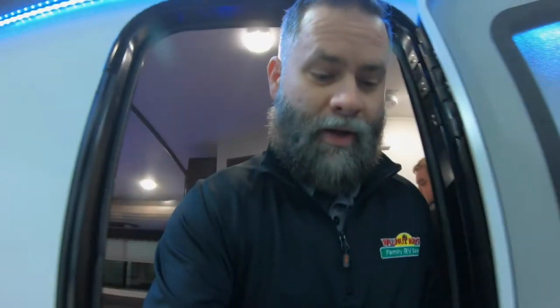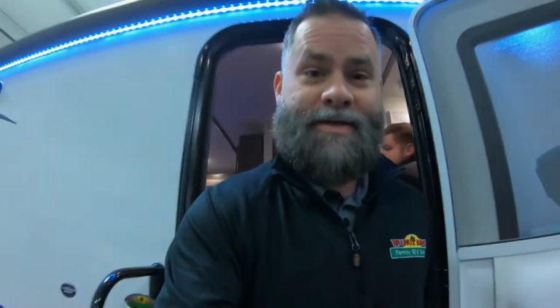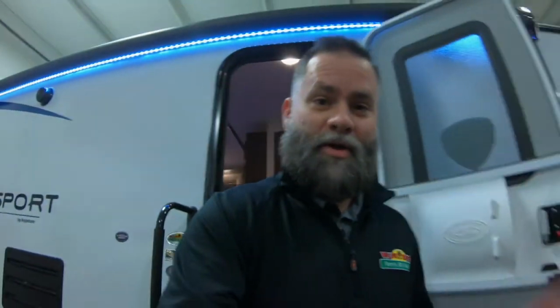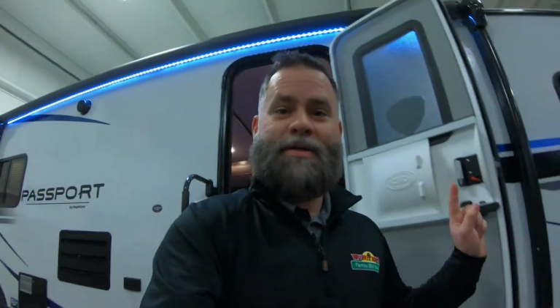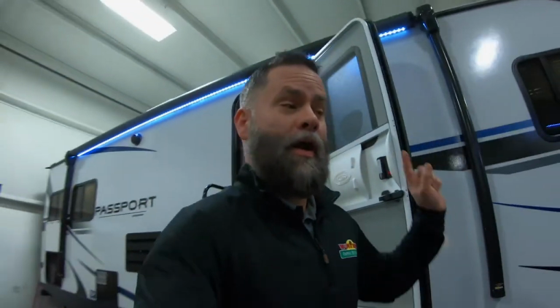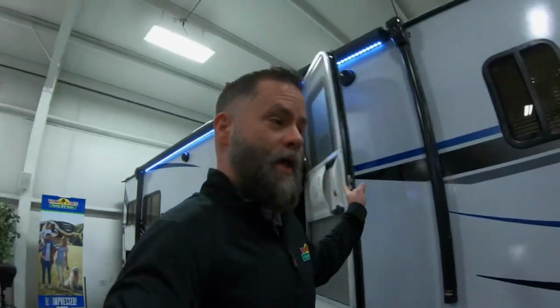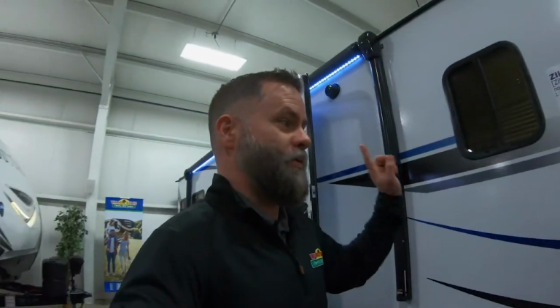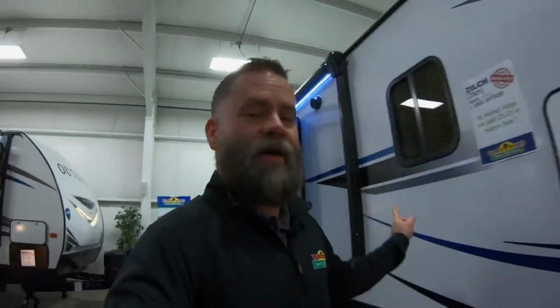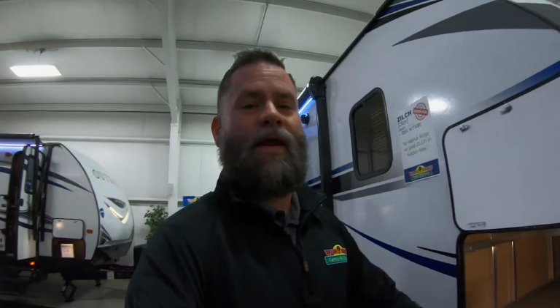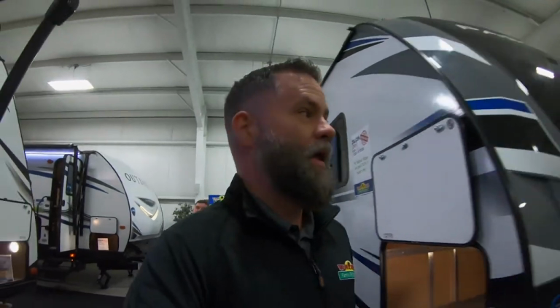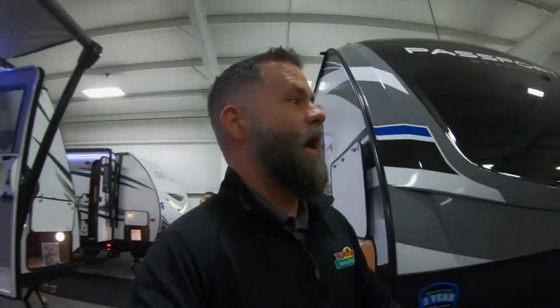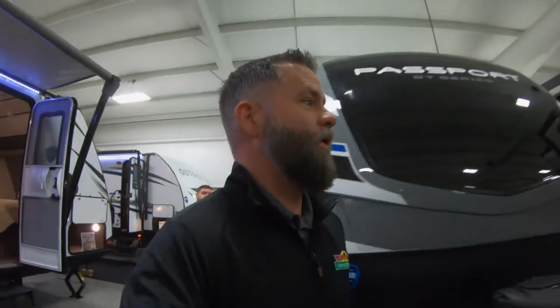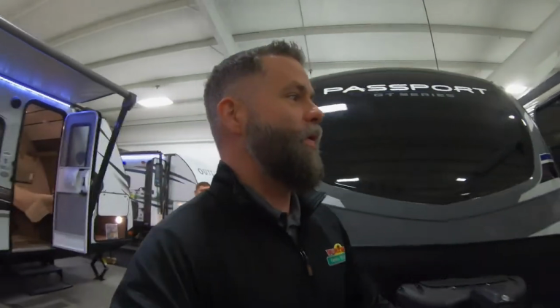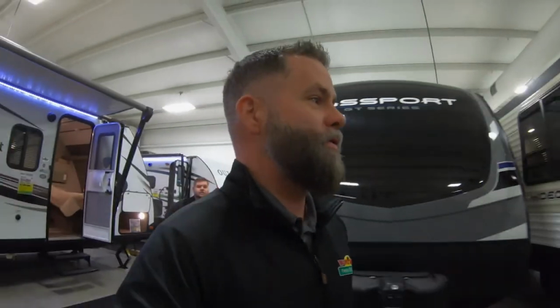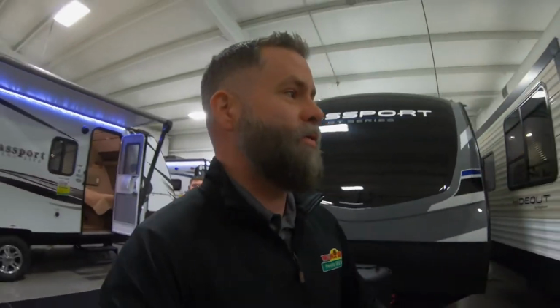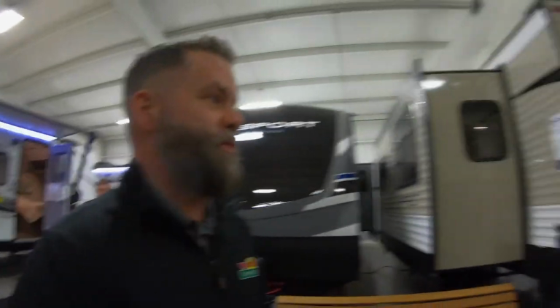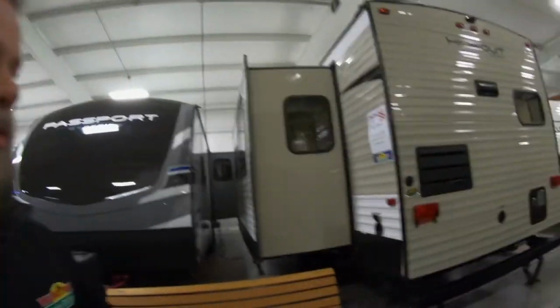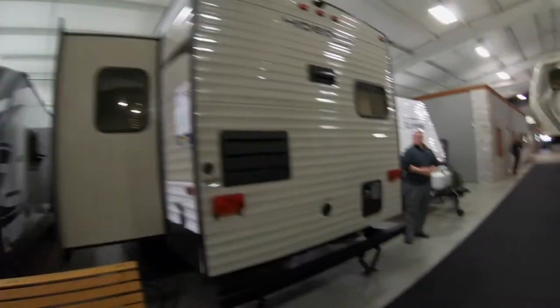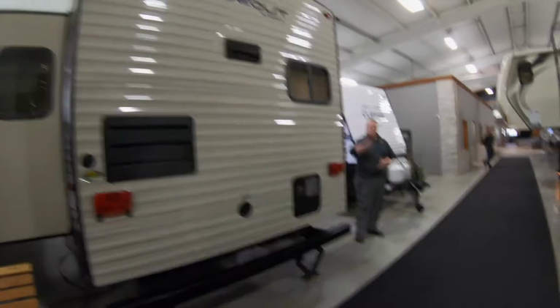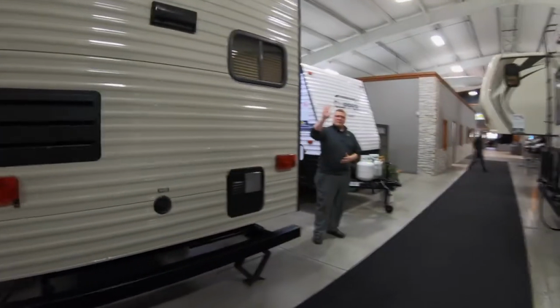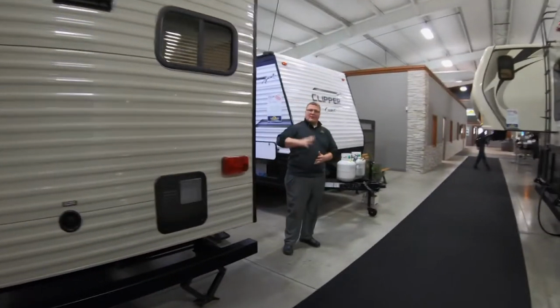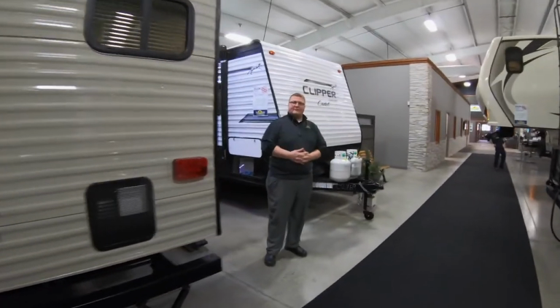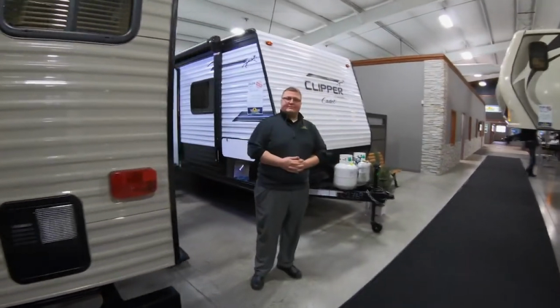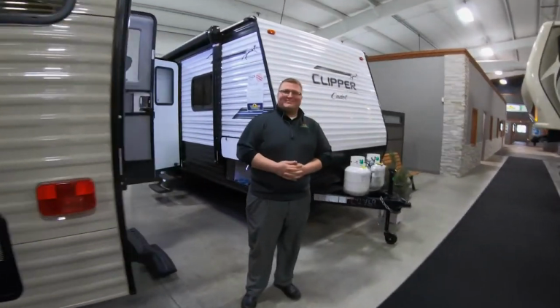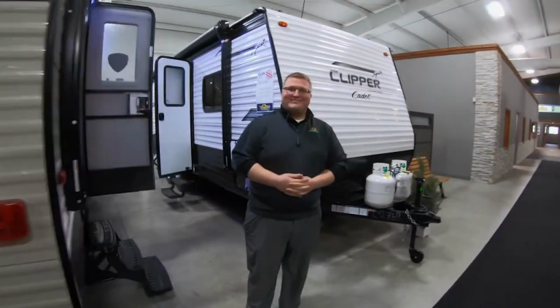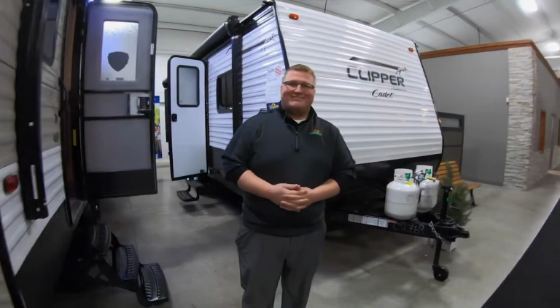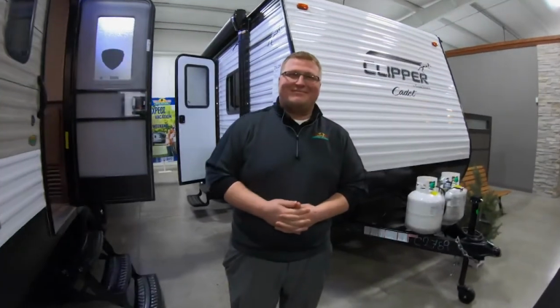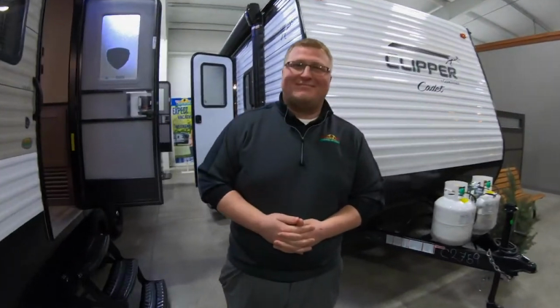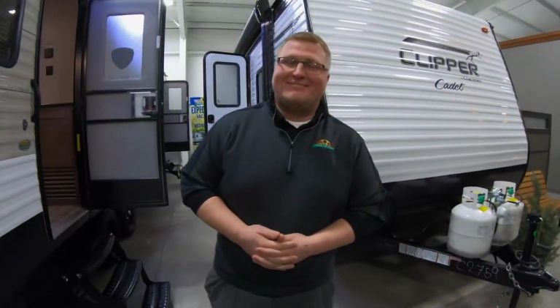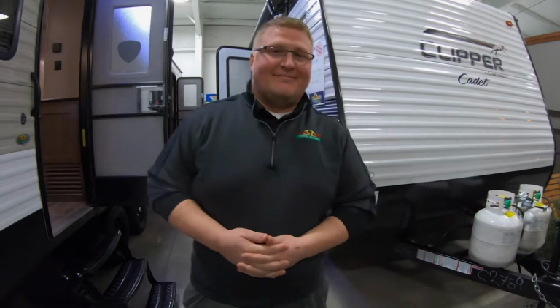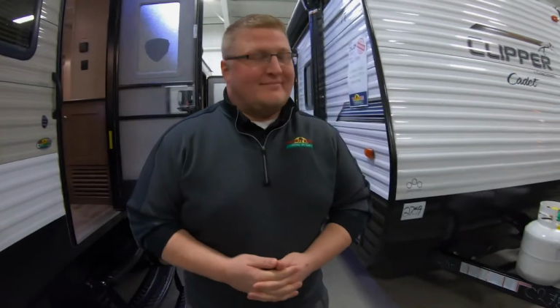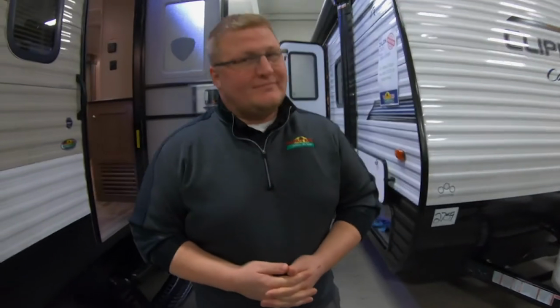Okay guys, so you heard it — Passport, Andrew, the 2520. Now we're going to go over to Mr. Ryan with the Clipper Cadet. Andrew did a really good job on the Passport, so you're up, buddy.